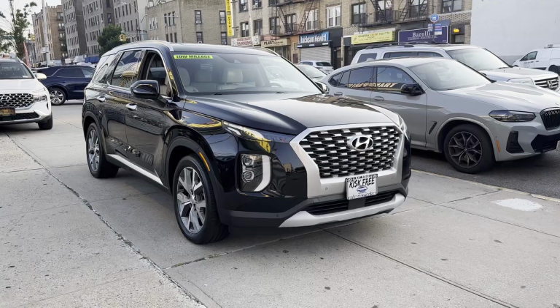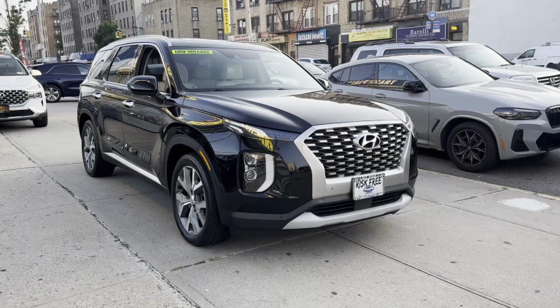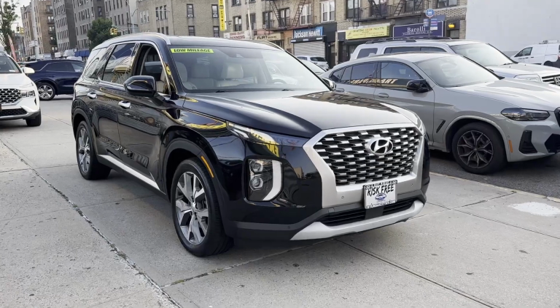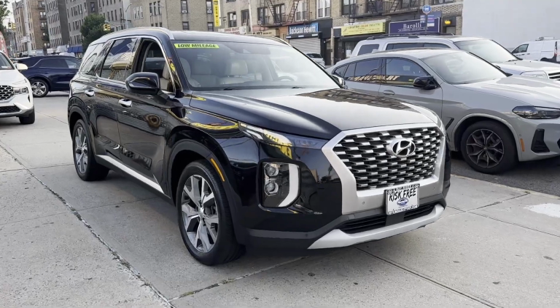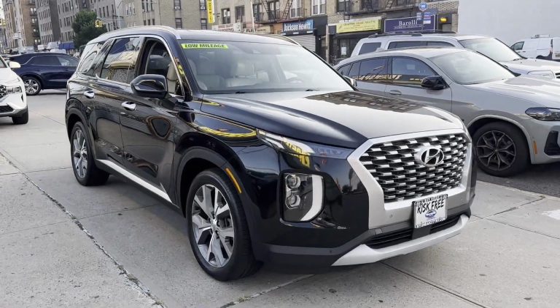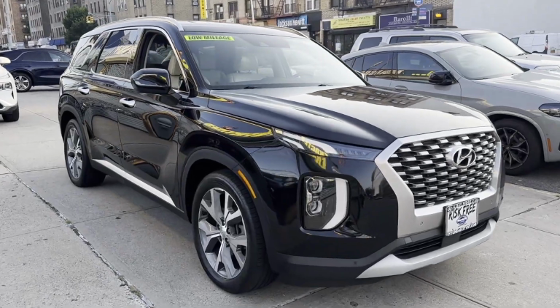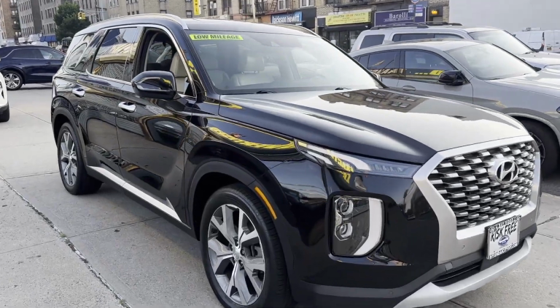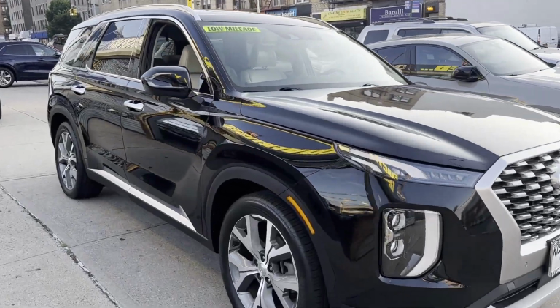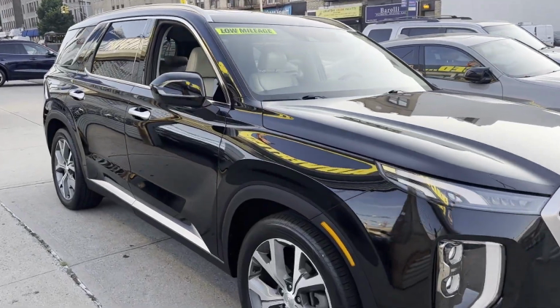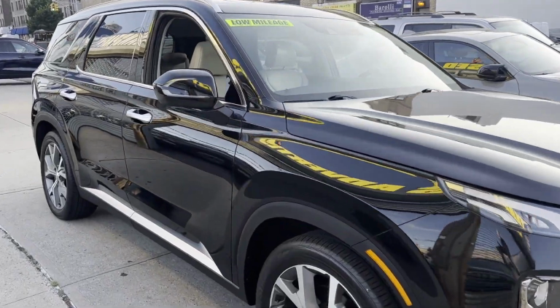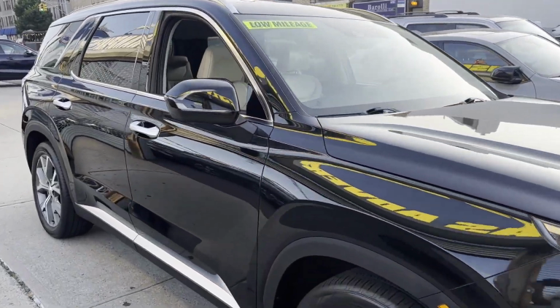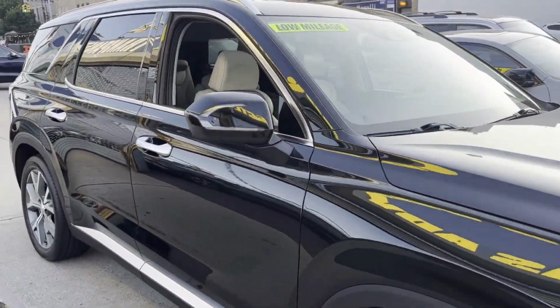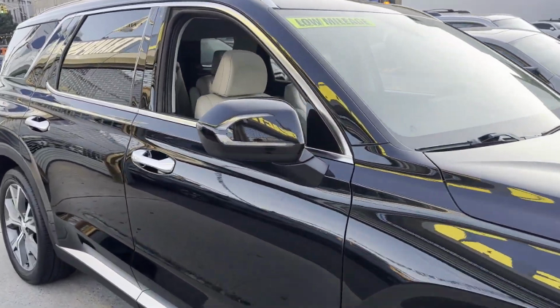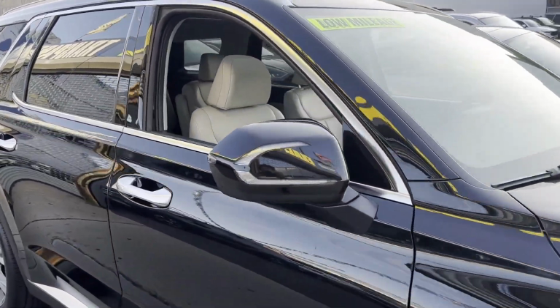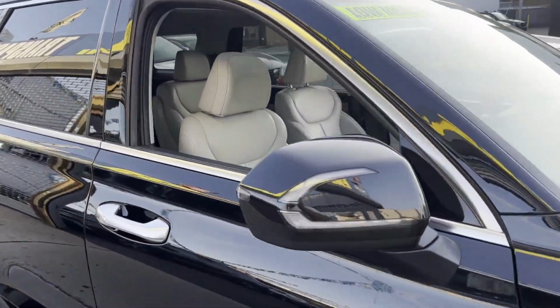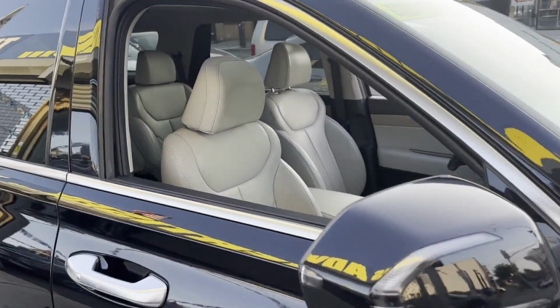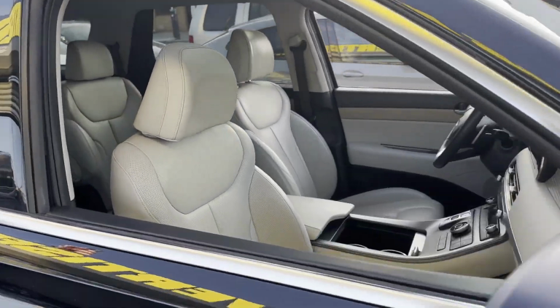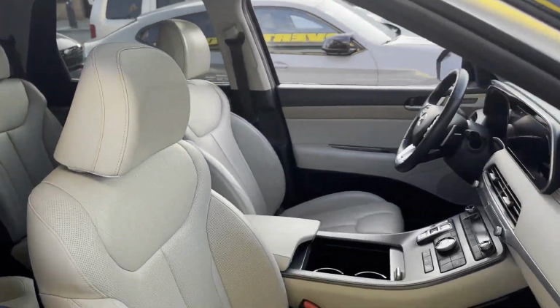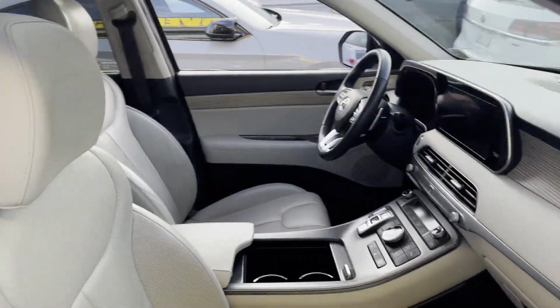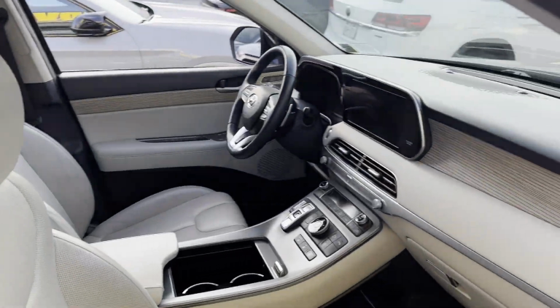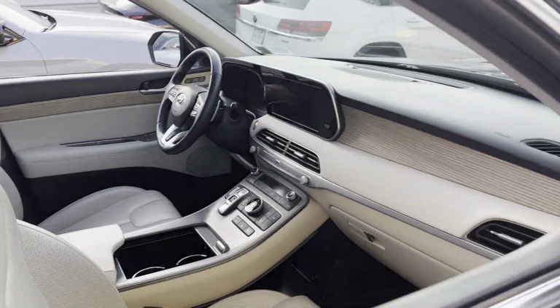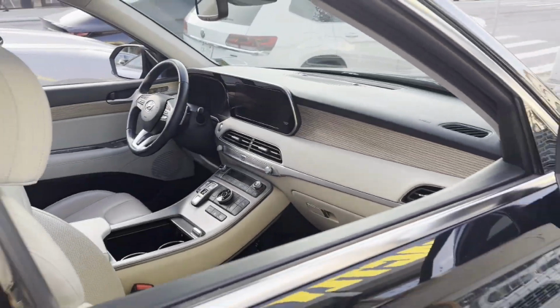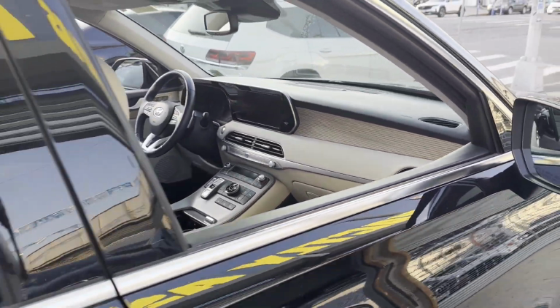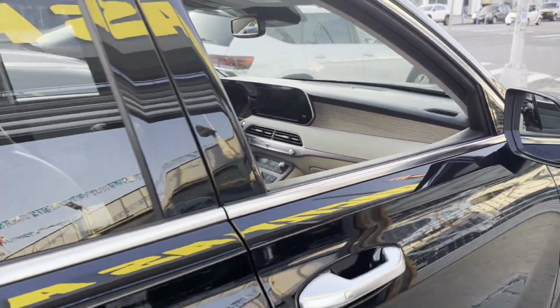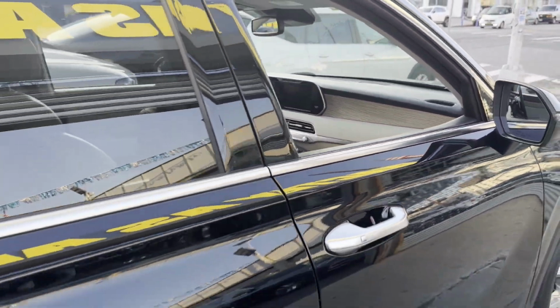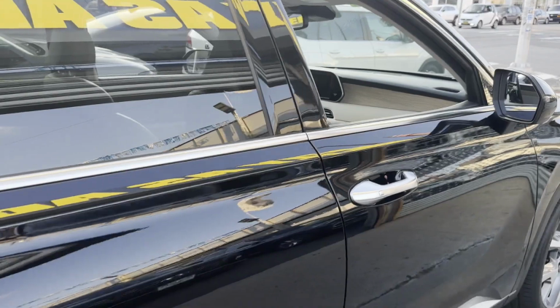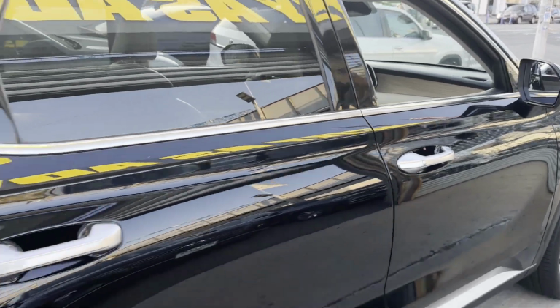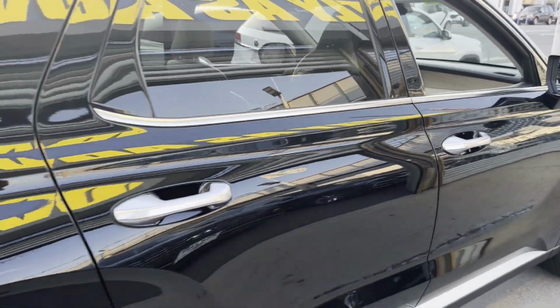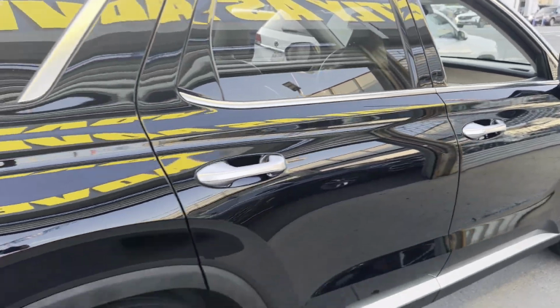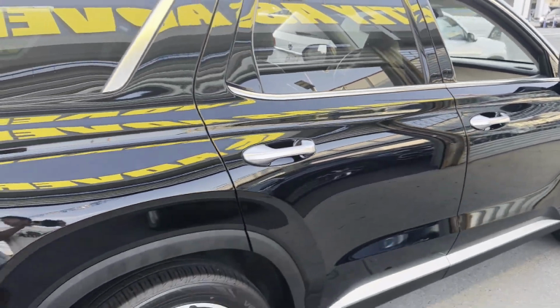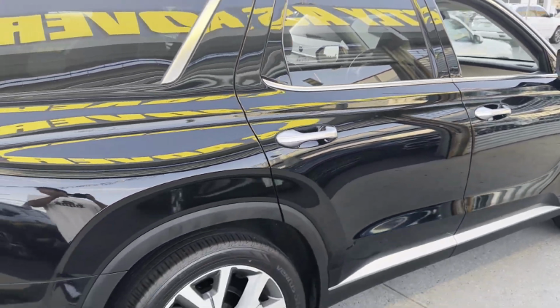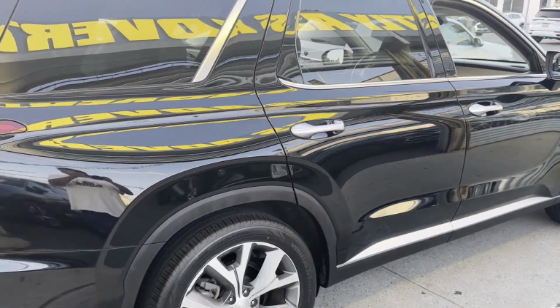2022 Hyundai Palisade. With less than 14,000 miles on the odometer, this SUV offers space as well as power and performance.